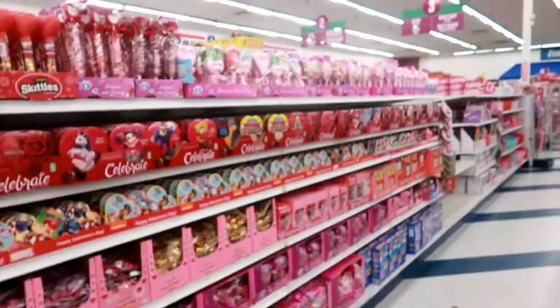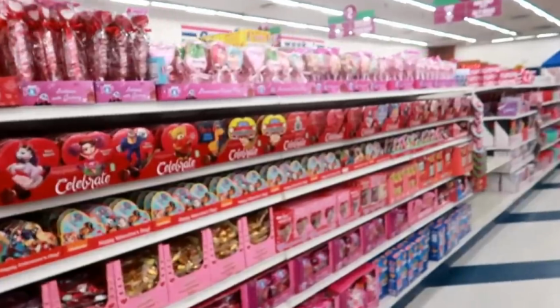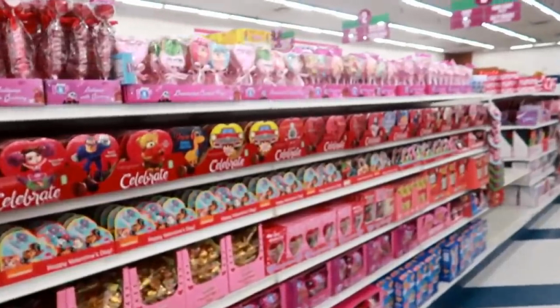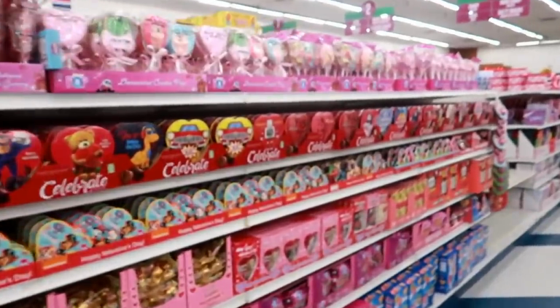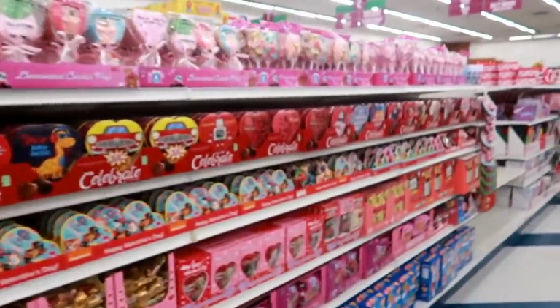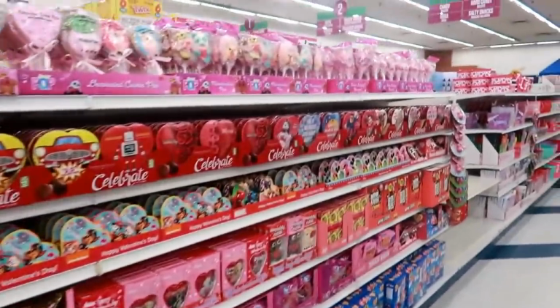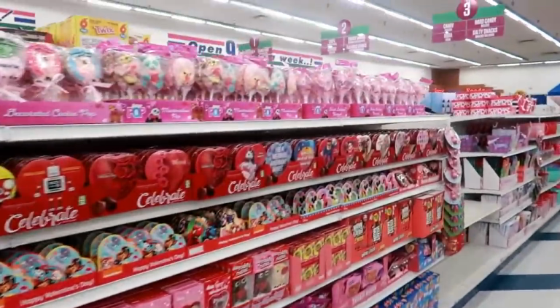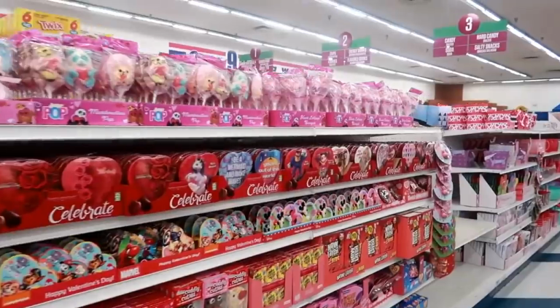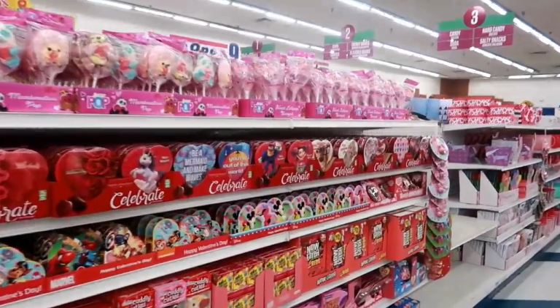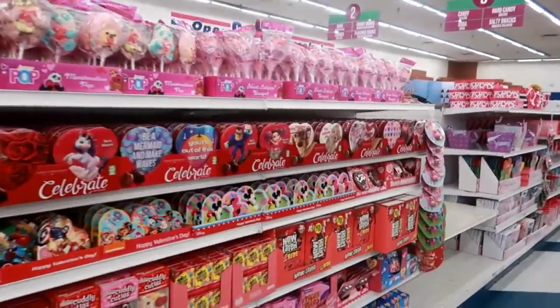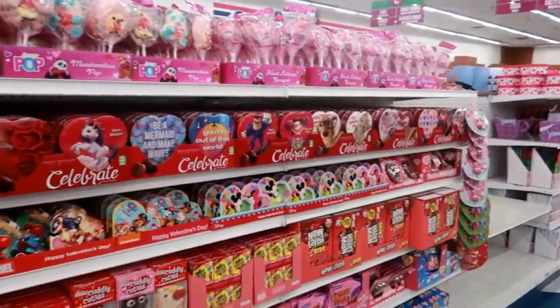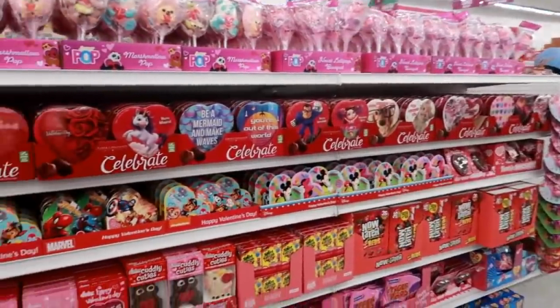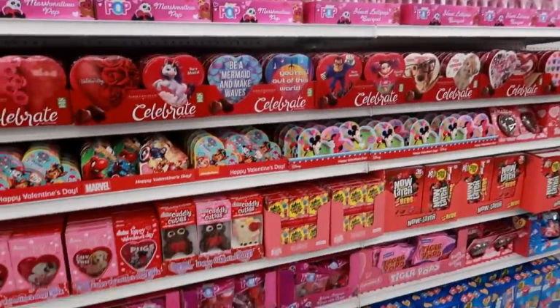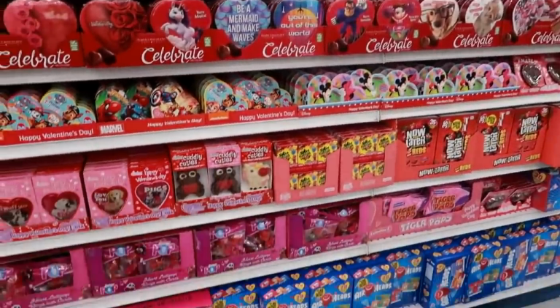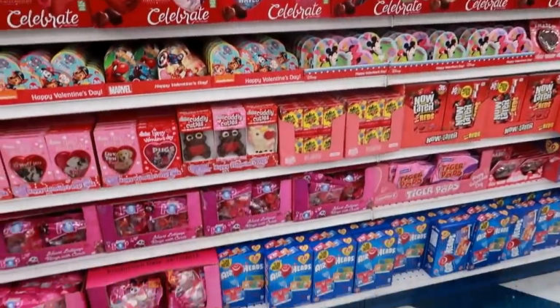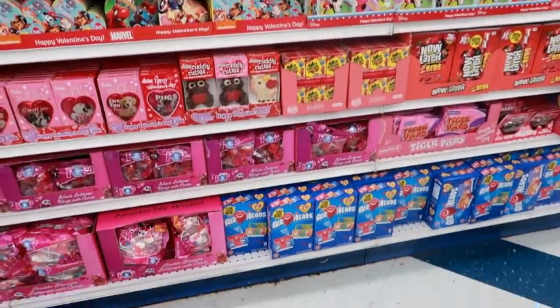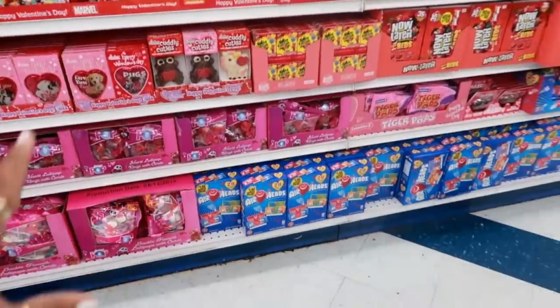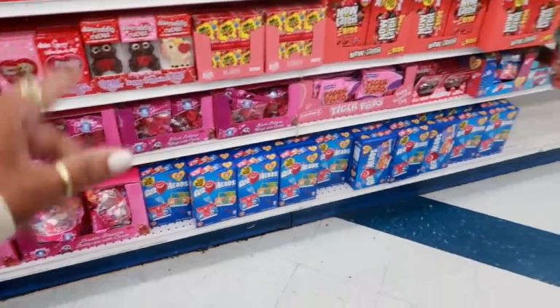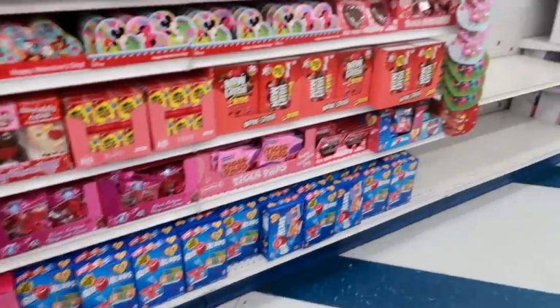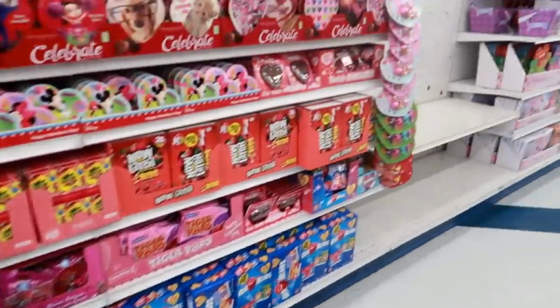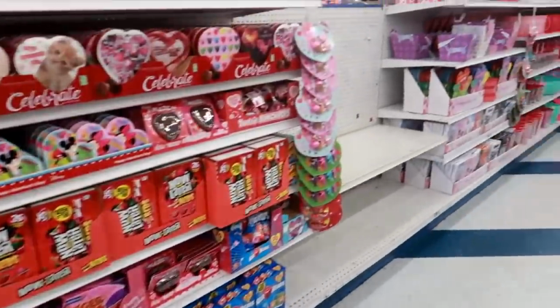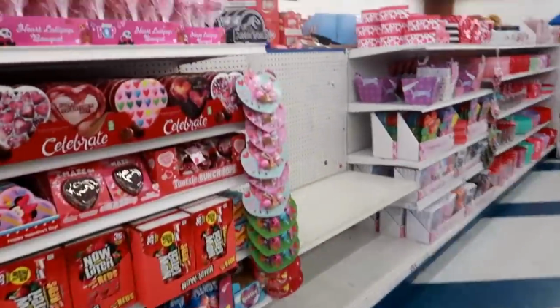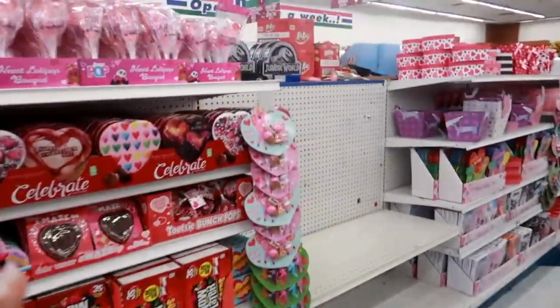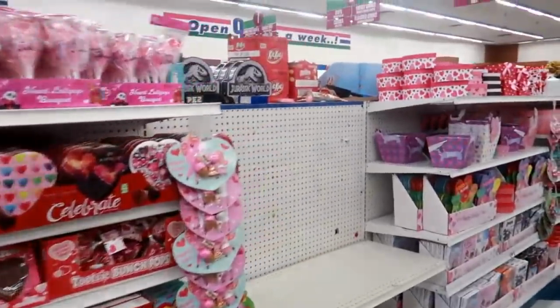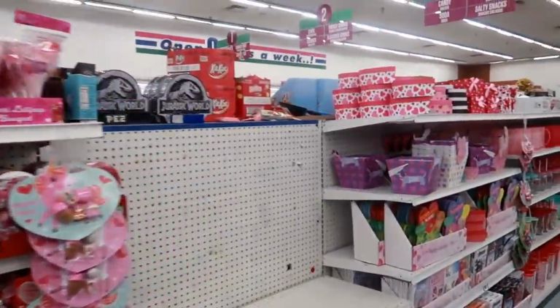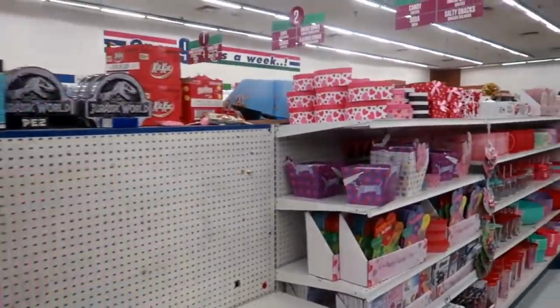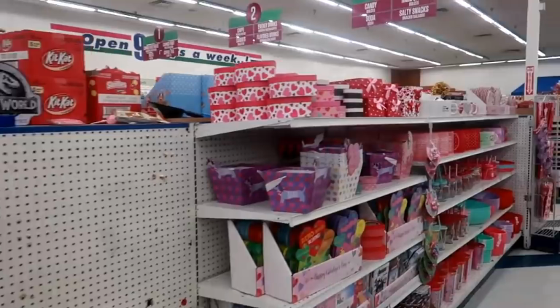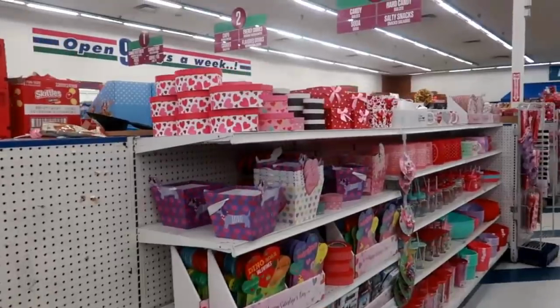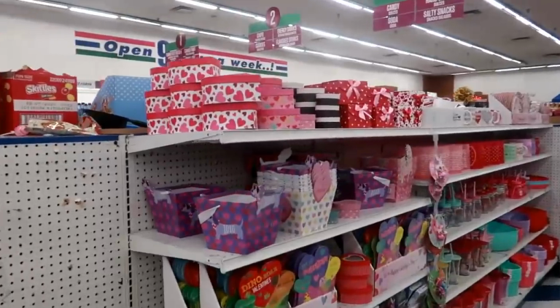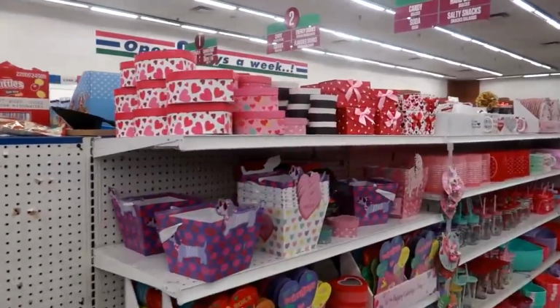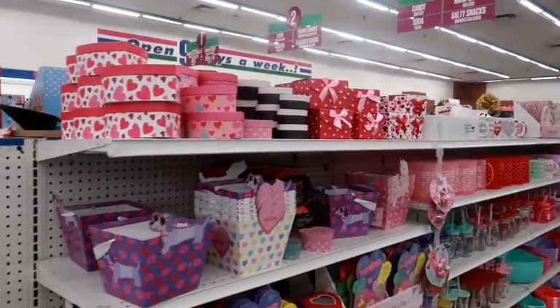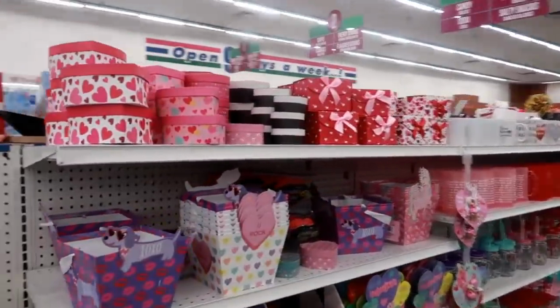Okay so I just walked in. The dolls were the first thing I seen. I'm gonna bypass all the candy and see what they put out.